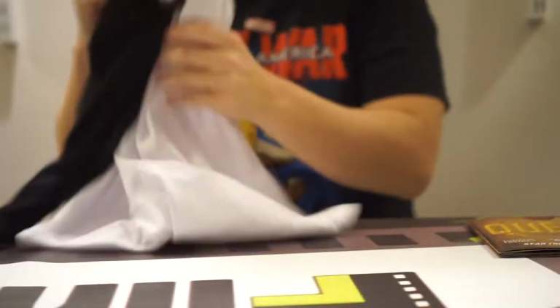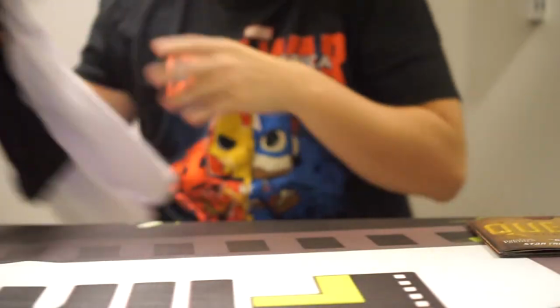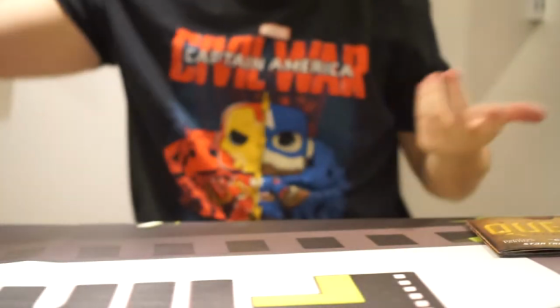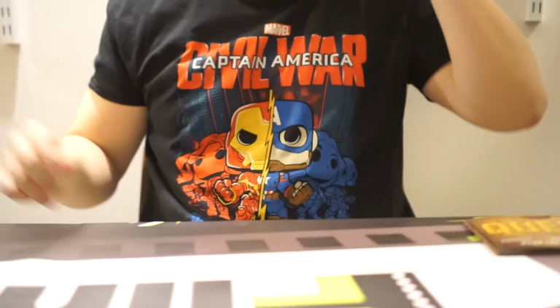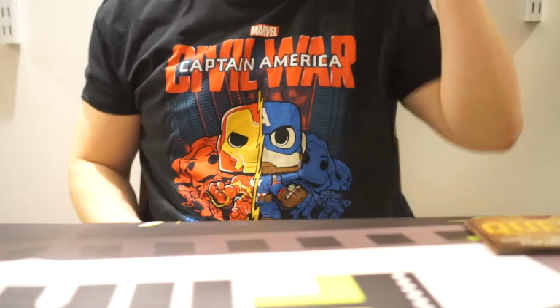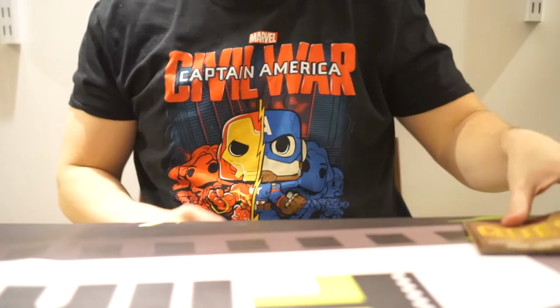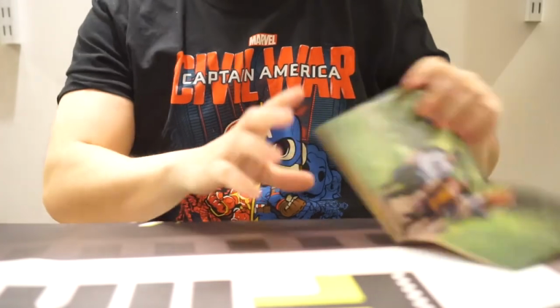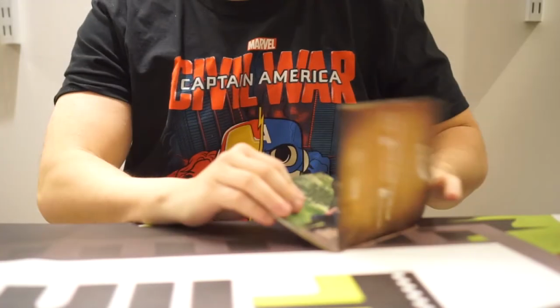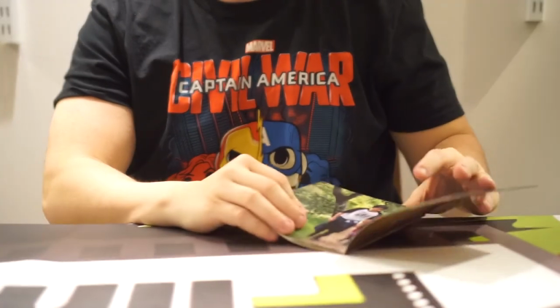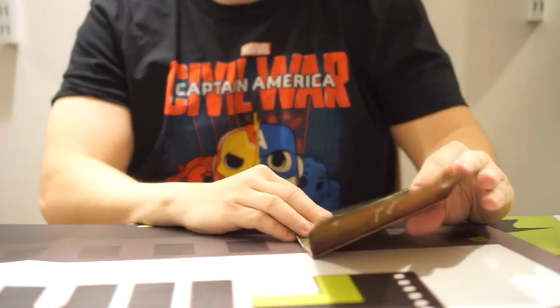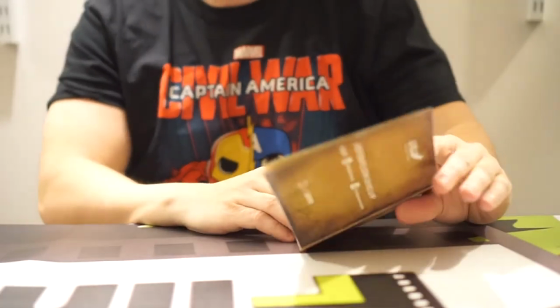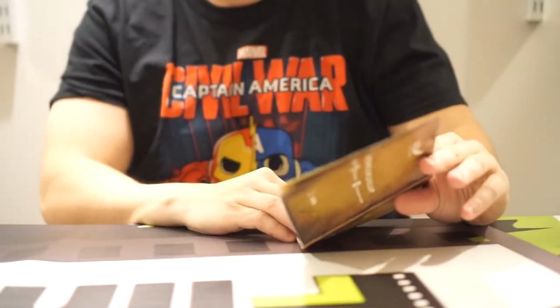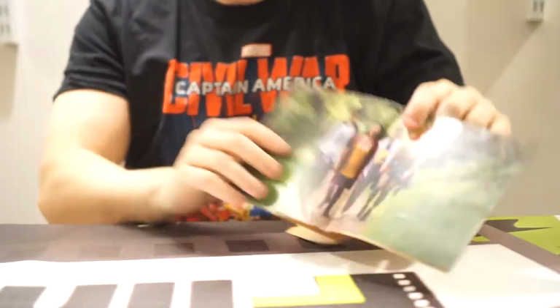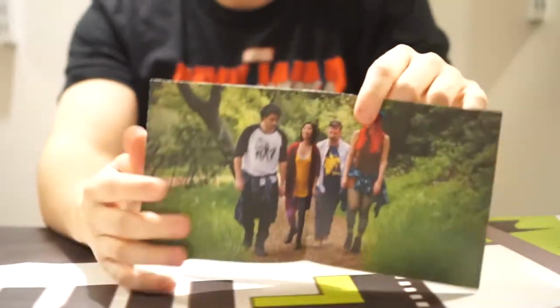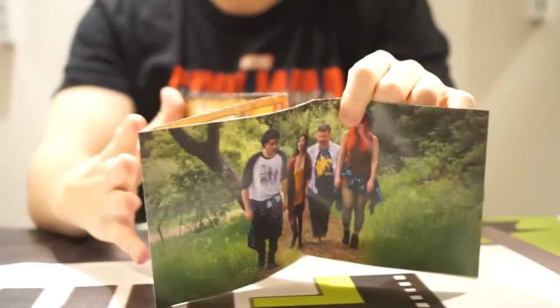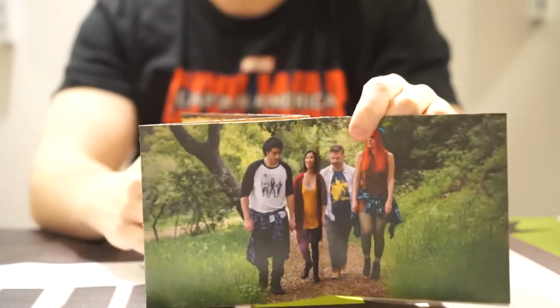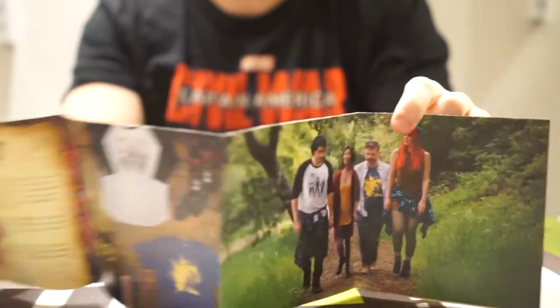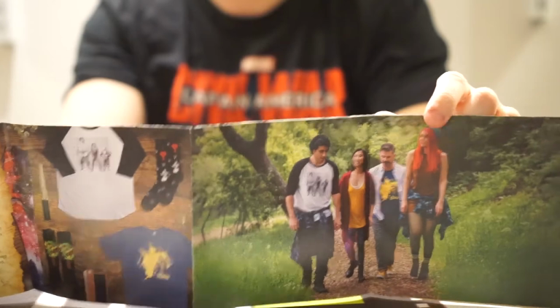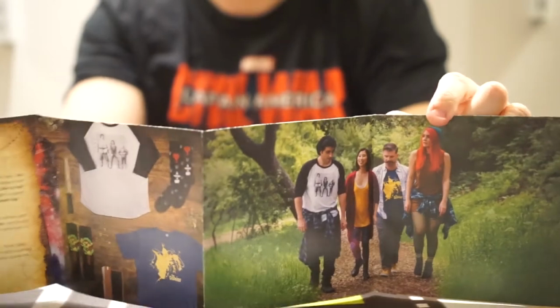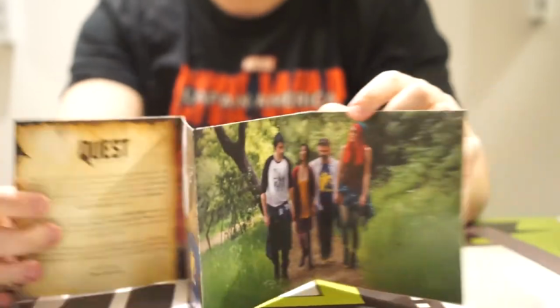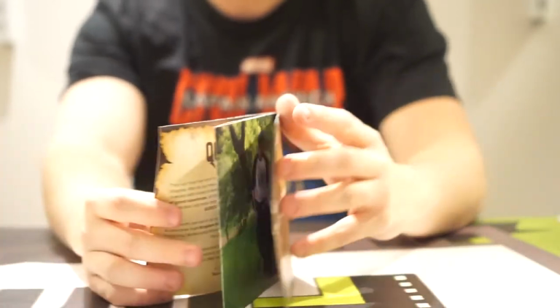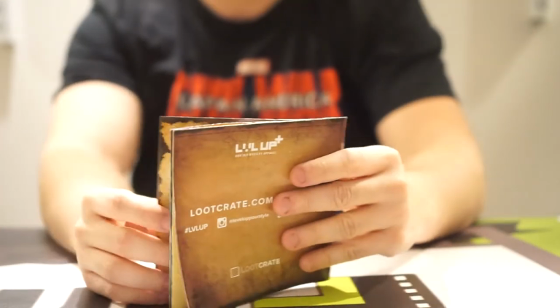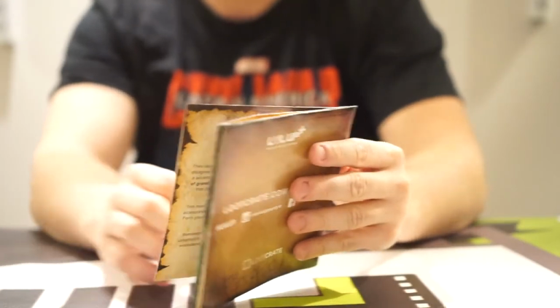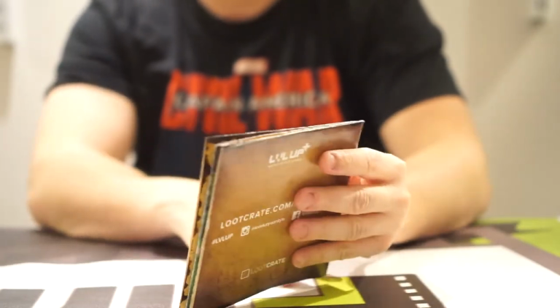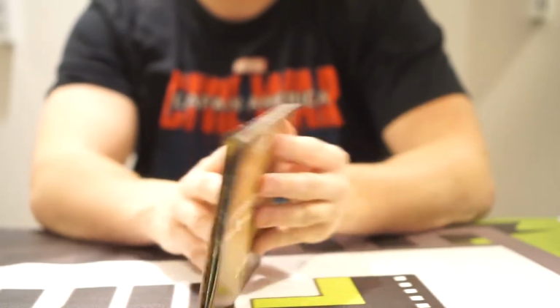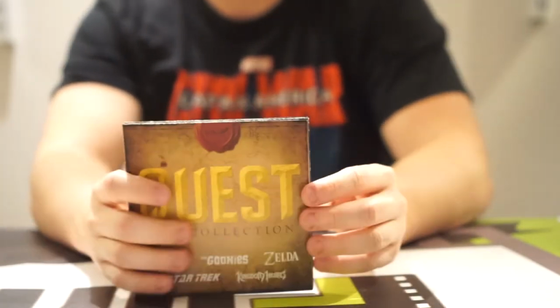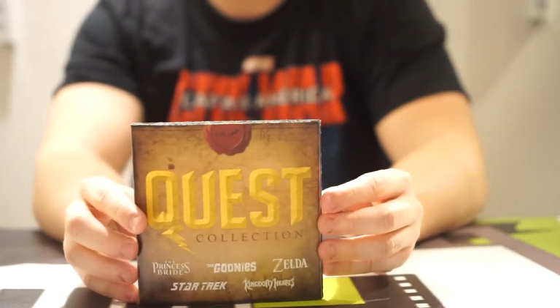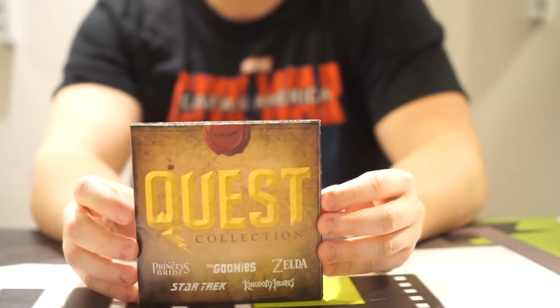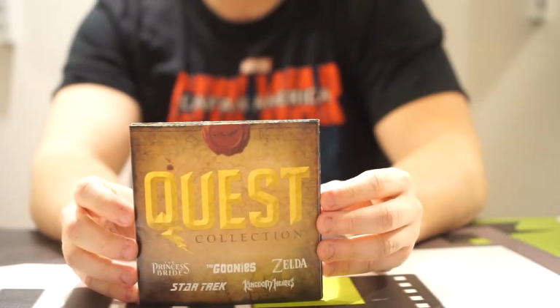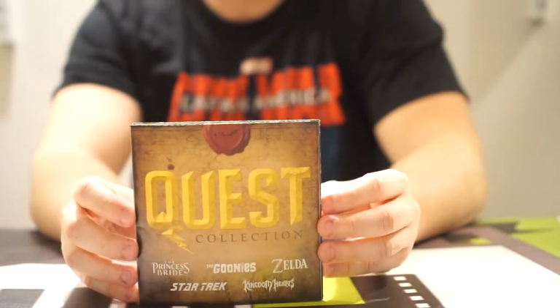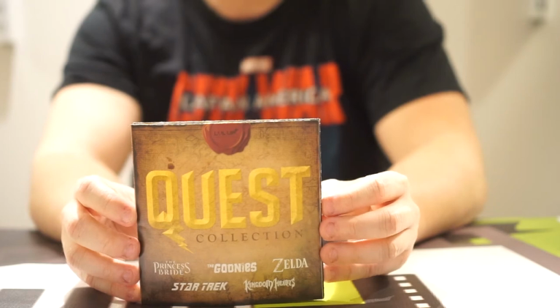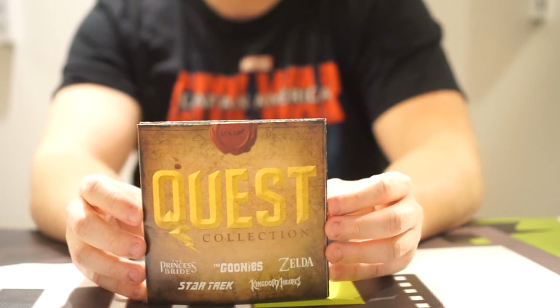Overall, Level Up stuff is very interesting. Here's the quest guide — it was Princess Bride, Goonies, Zelda, and Kingdom Hearts. So we've got one more box to go. Let's do it.